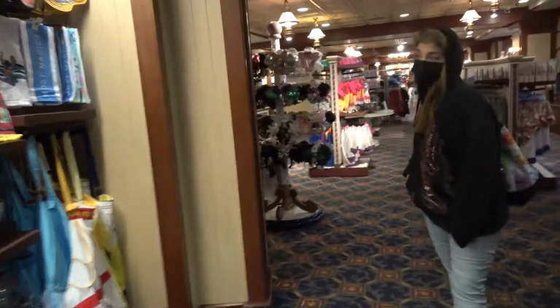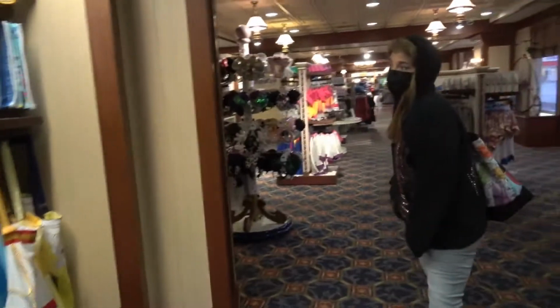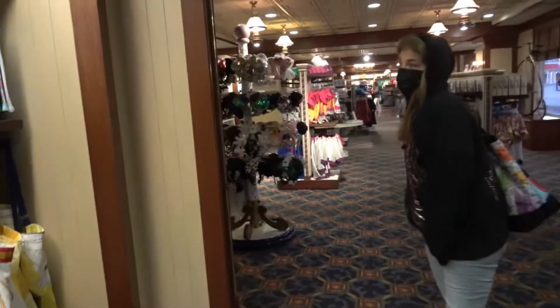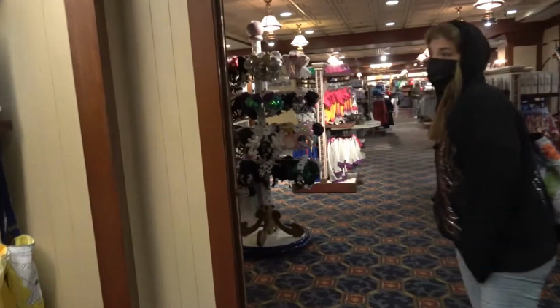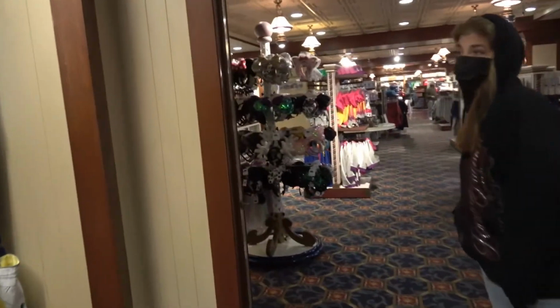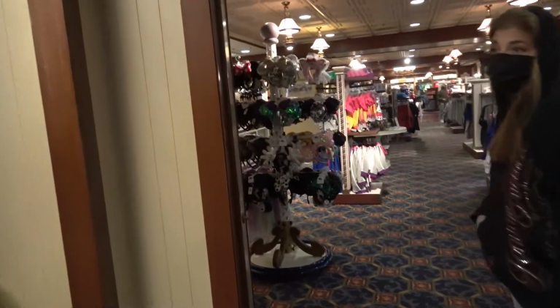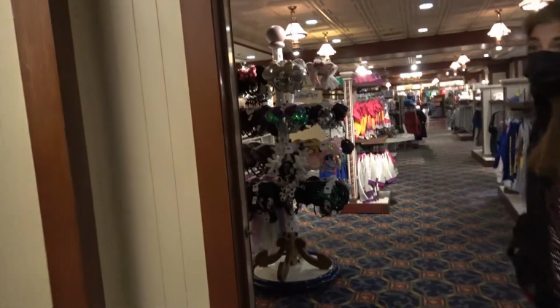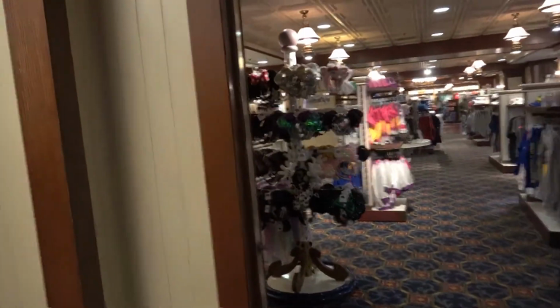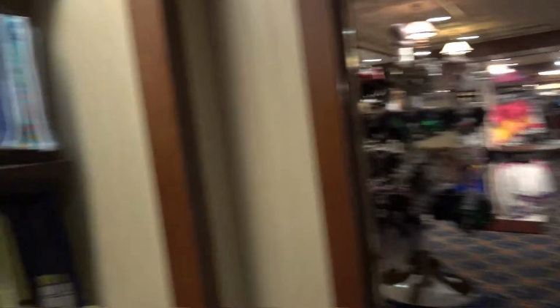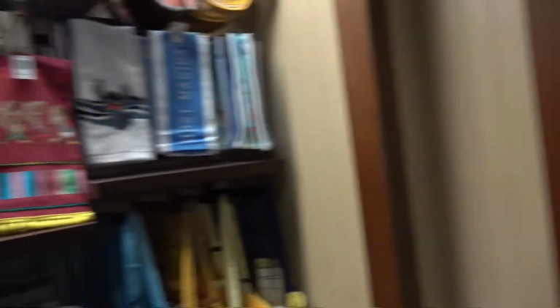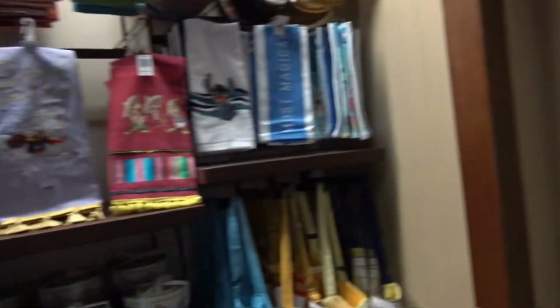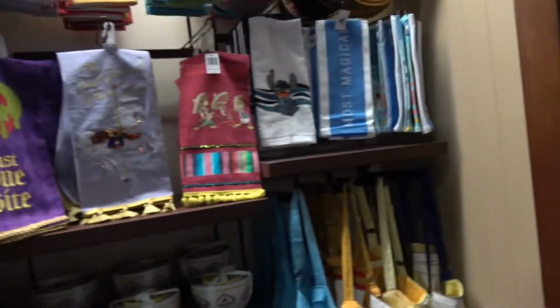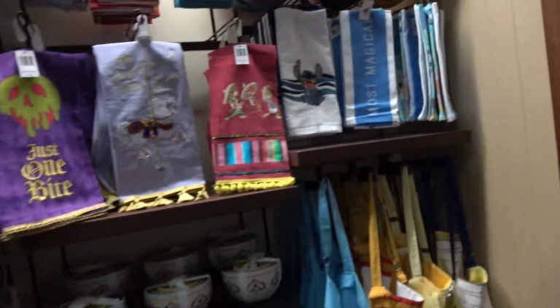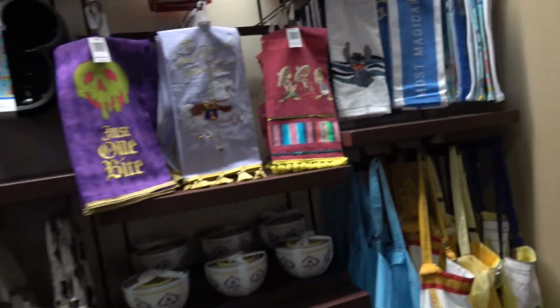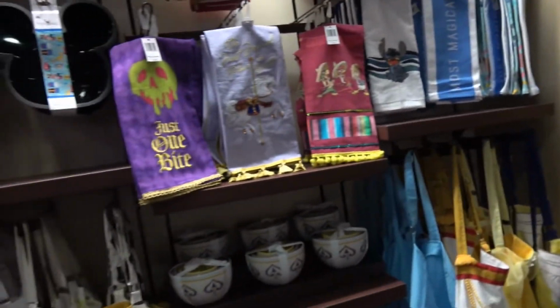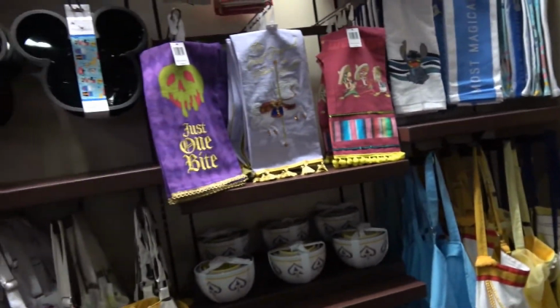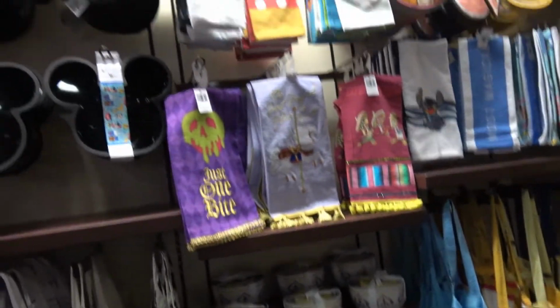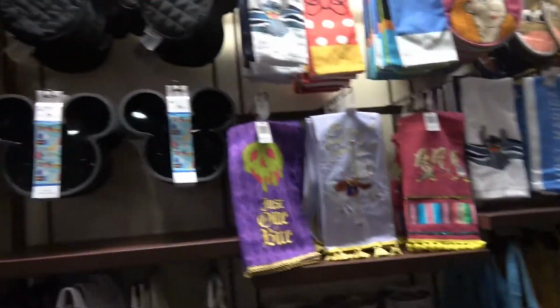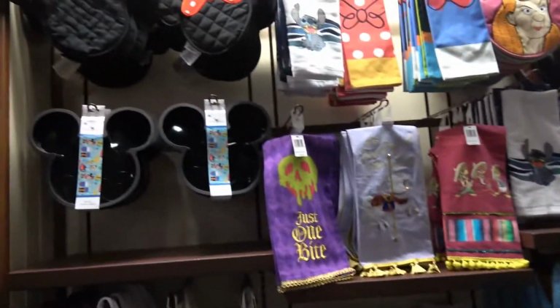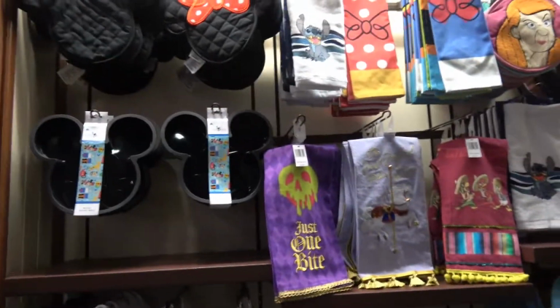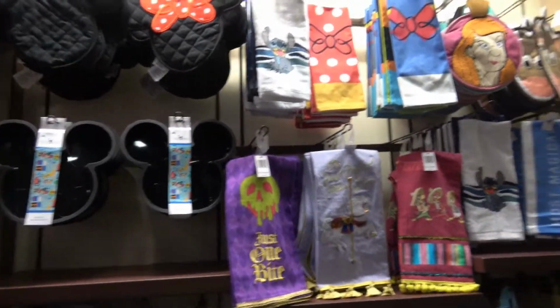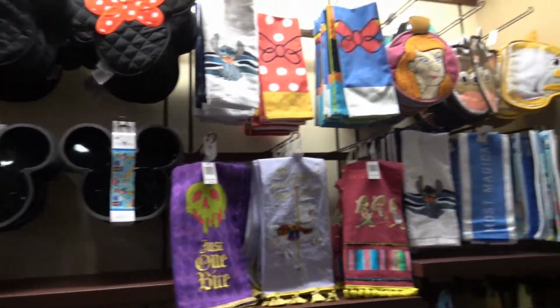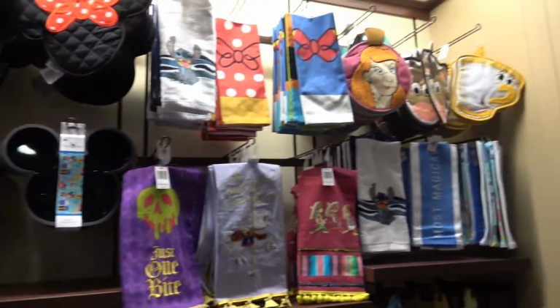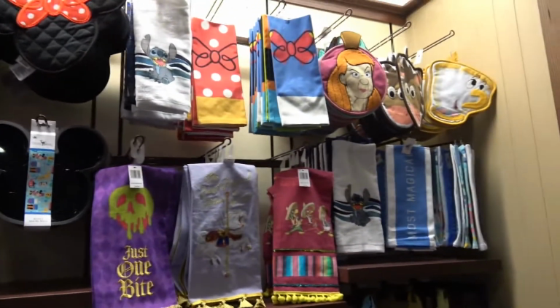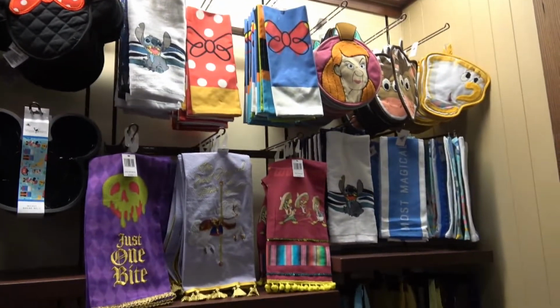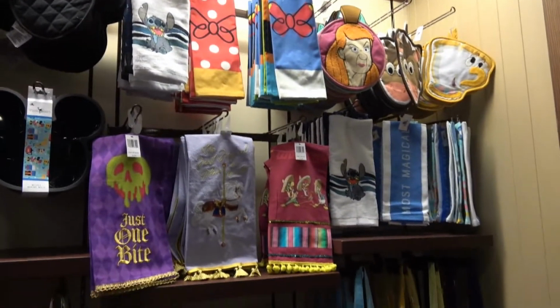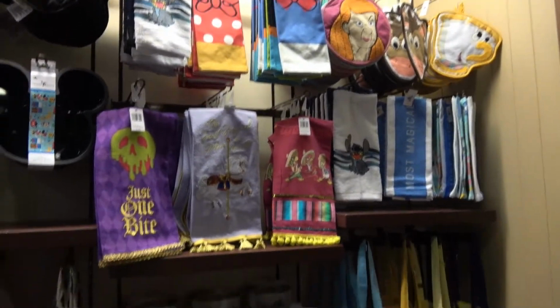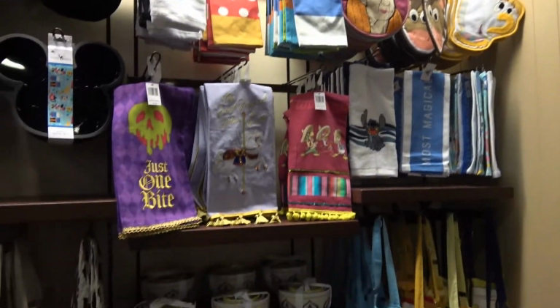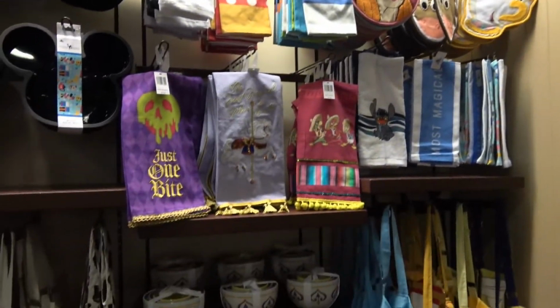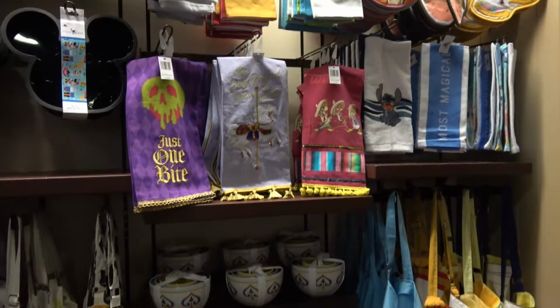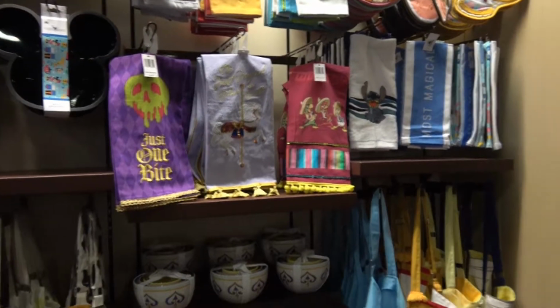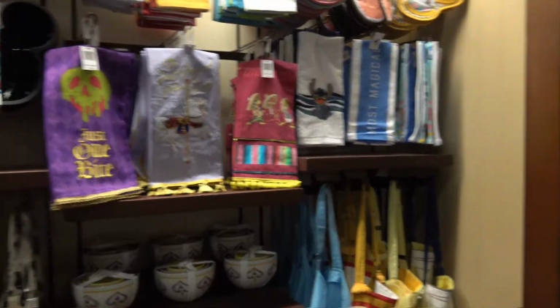Oh look at this — look at all these! Holy frack, we've got tons of them. Good.